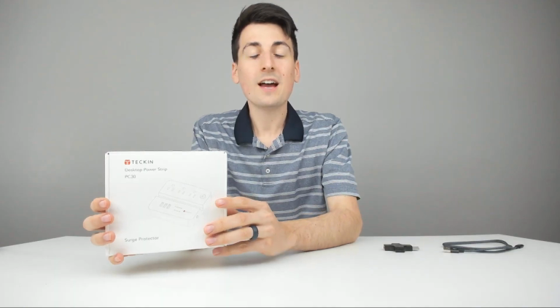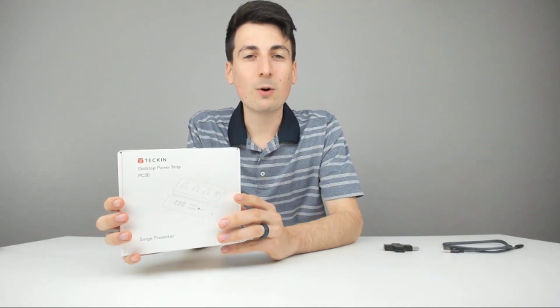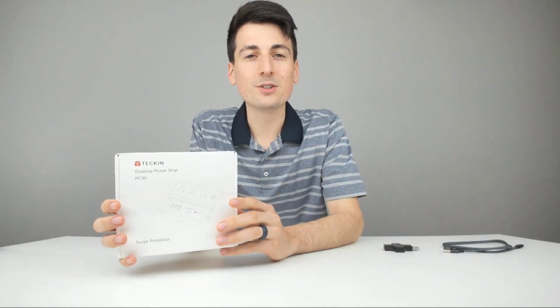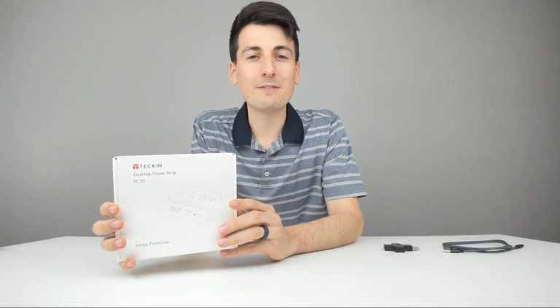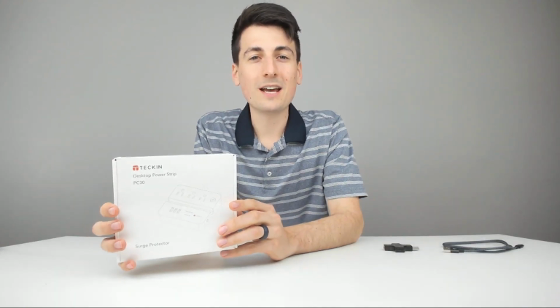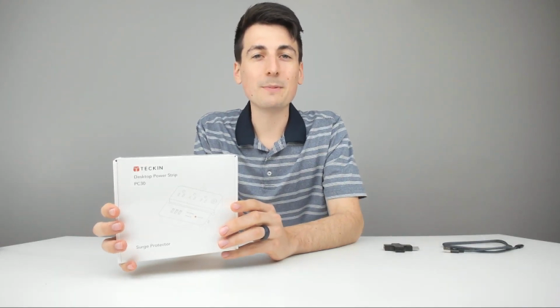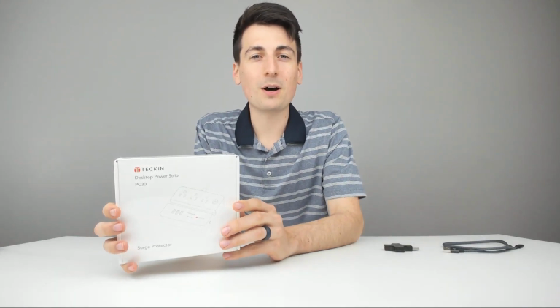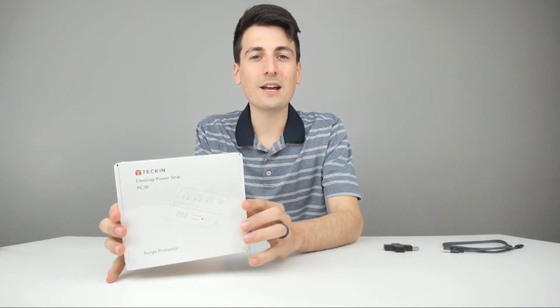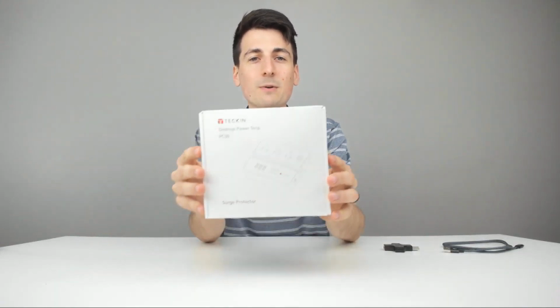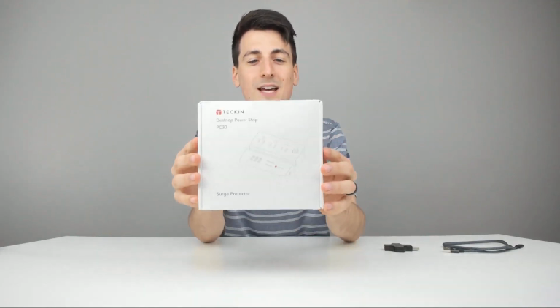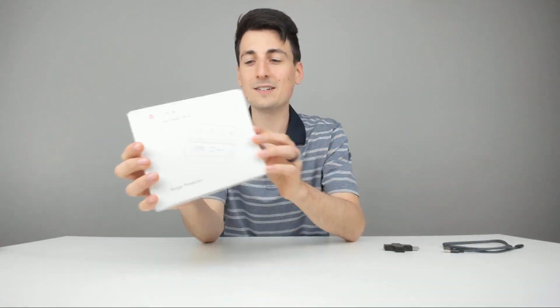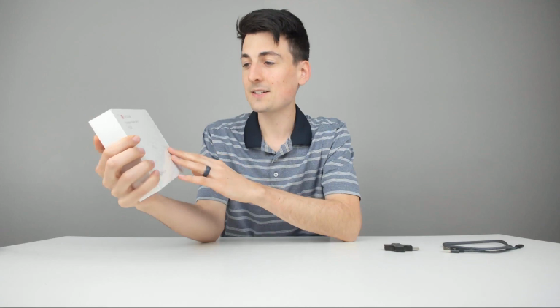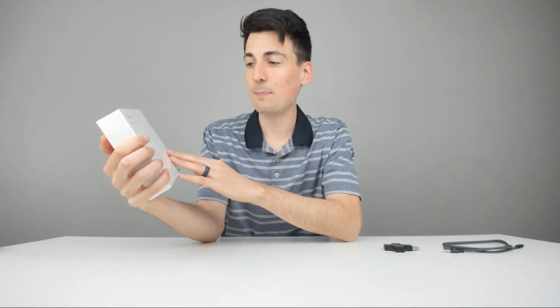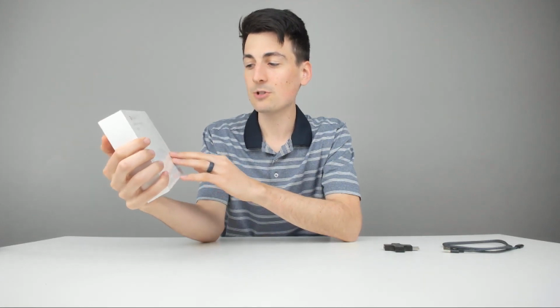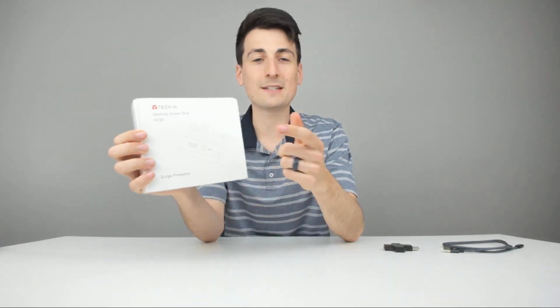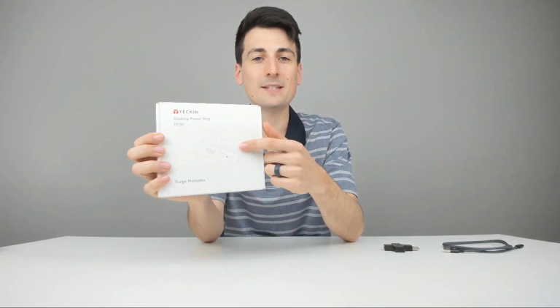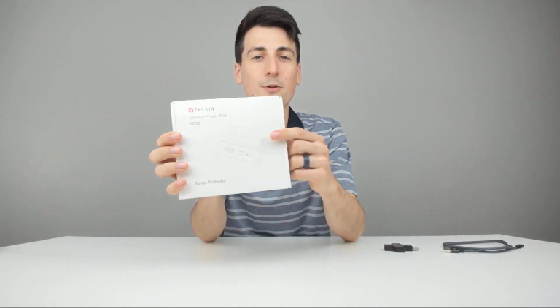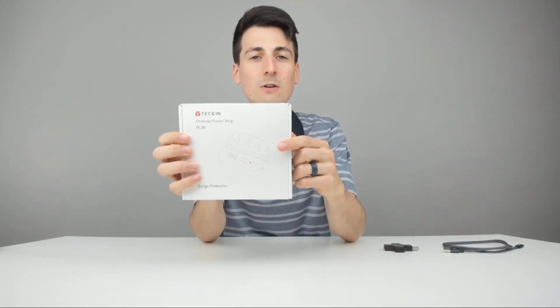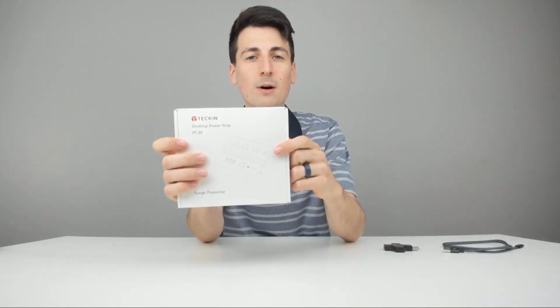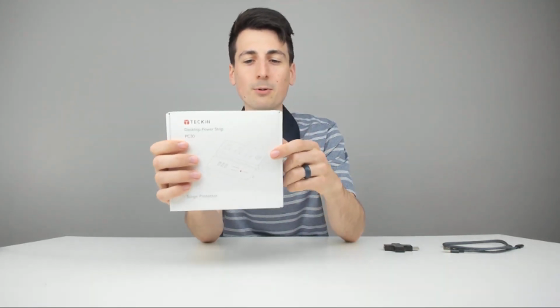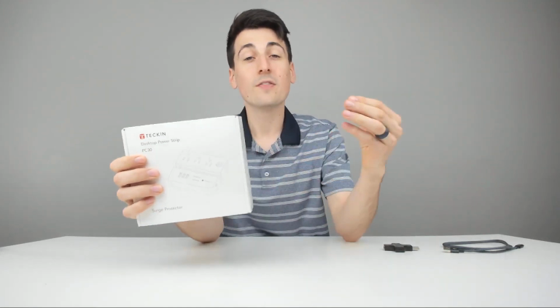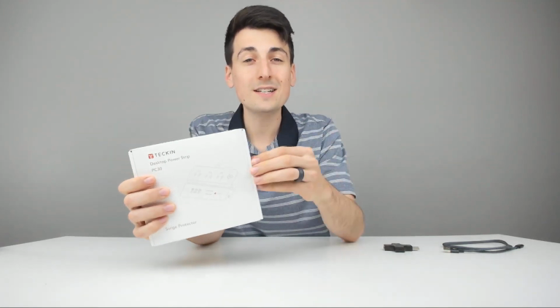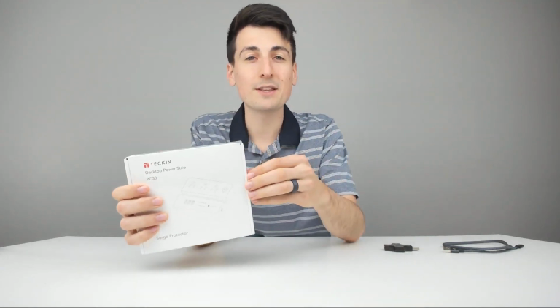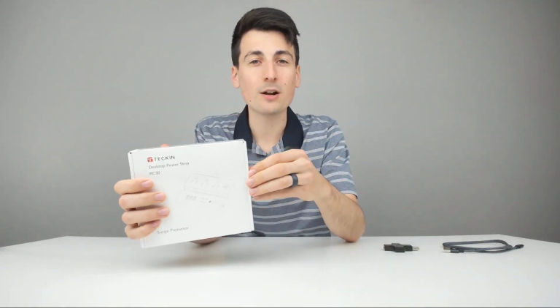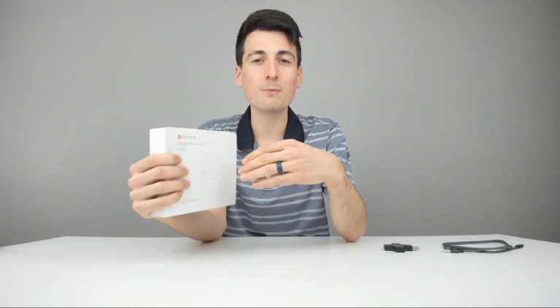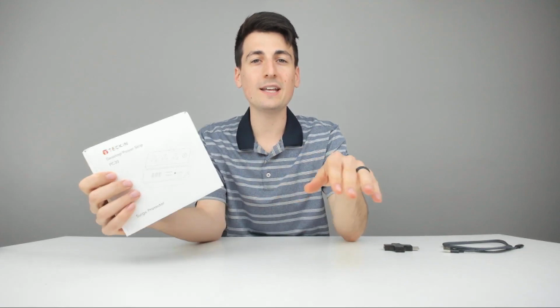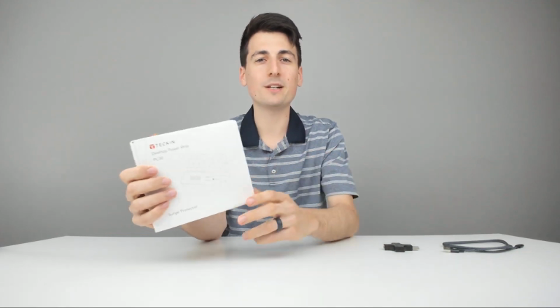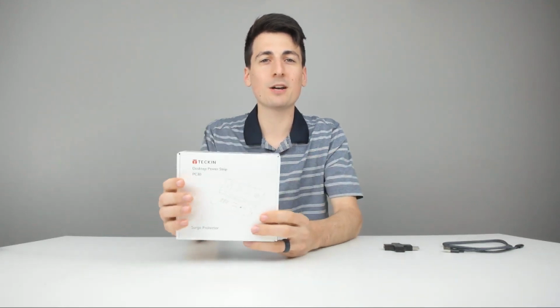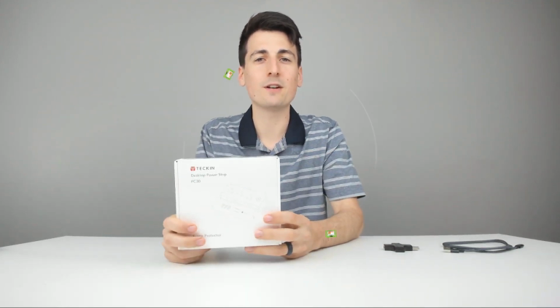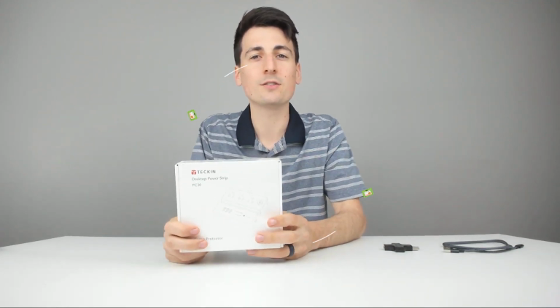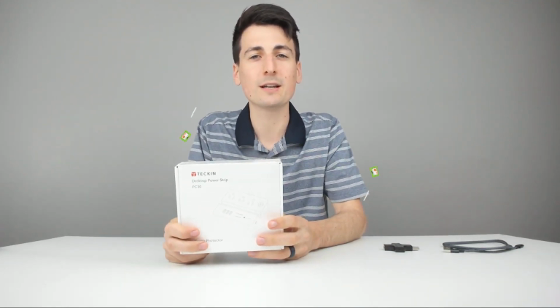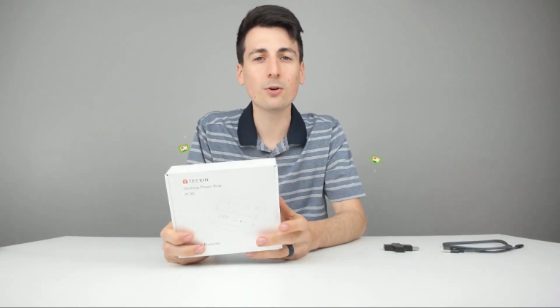Hey everyone, Digital David here. Today I'm going to be unboxing and reviewing this Tekken Desktop Power Strip, the PC30 model number. They did send me this product to review, but any opinion expressed in this video is strictly my own.